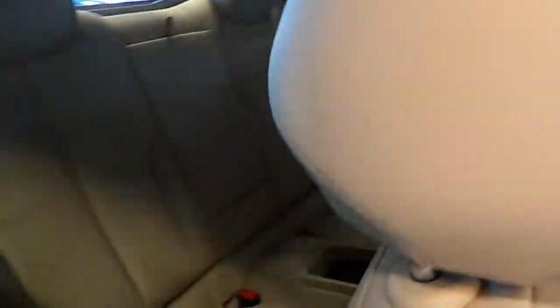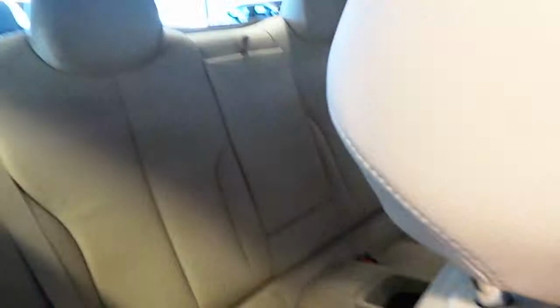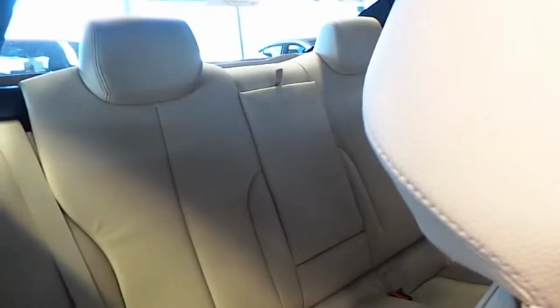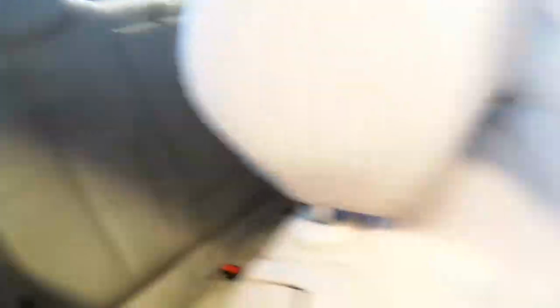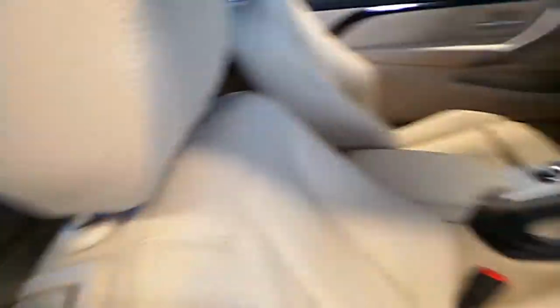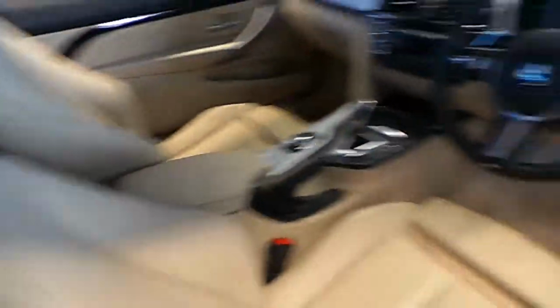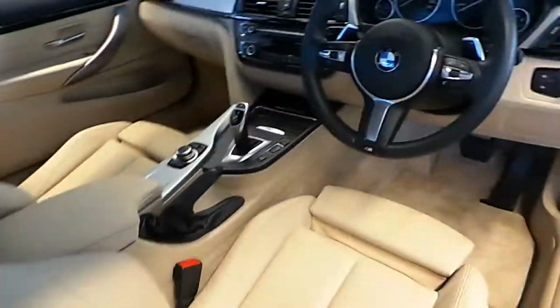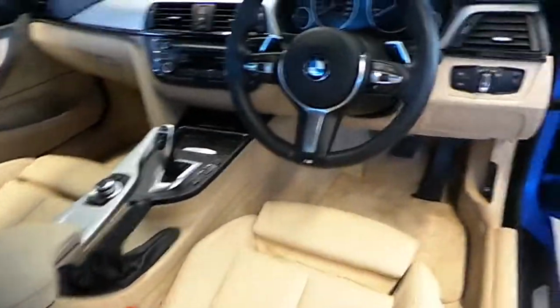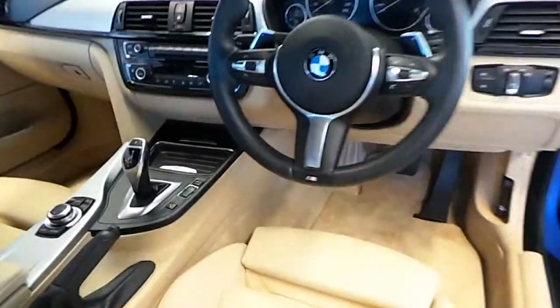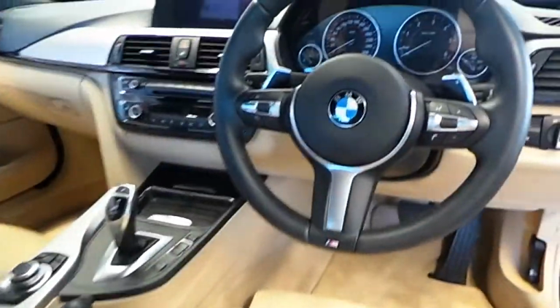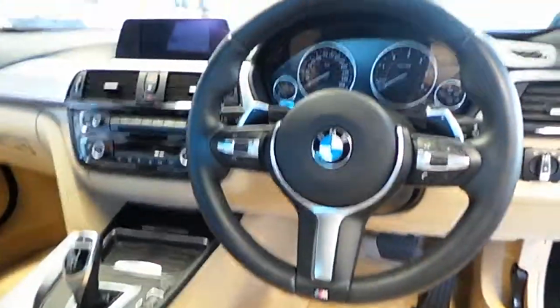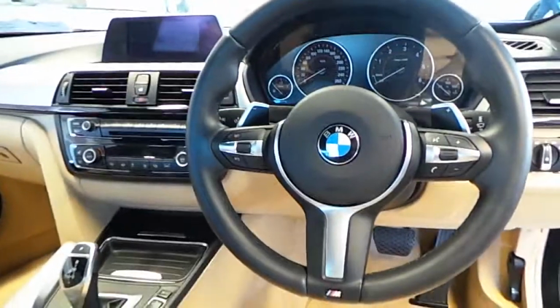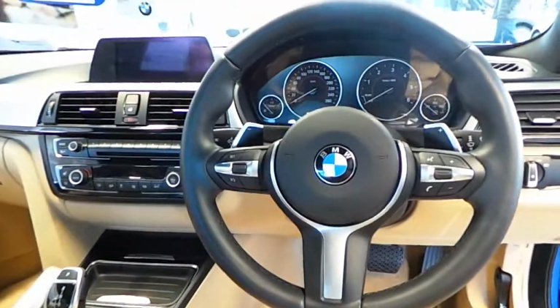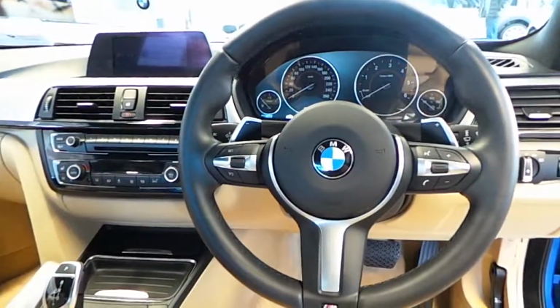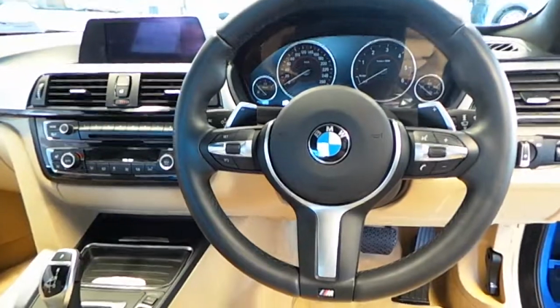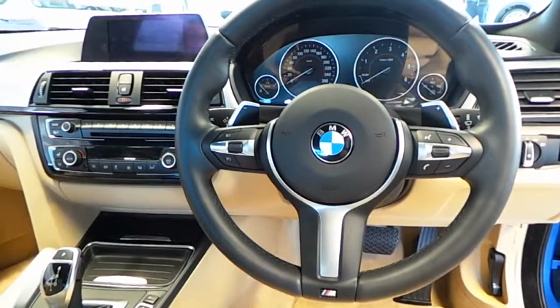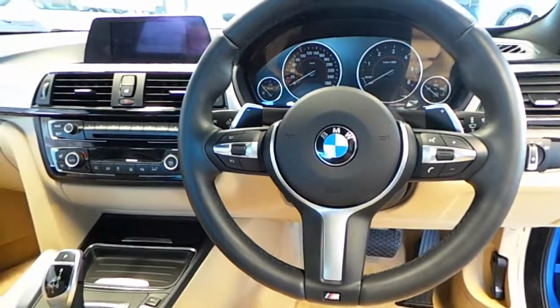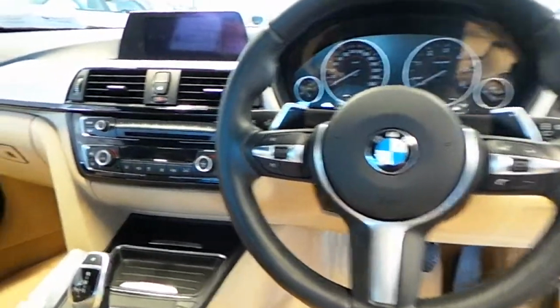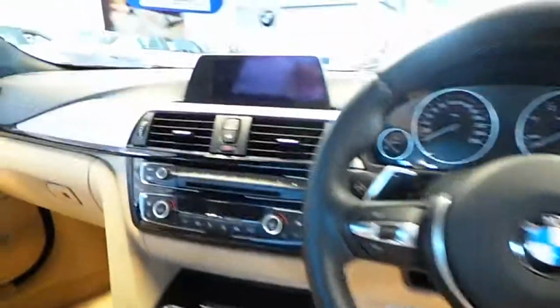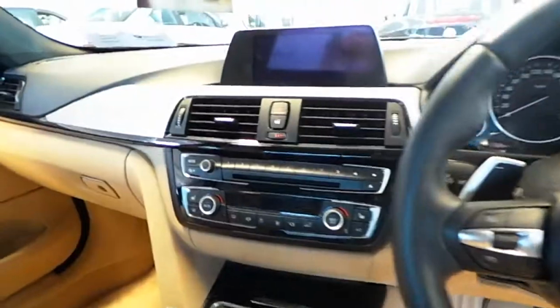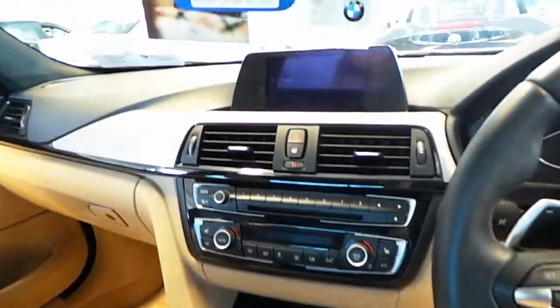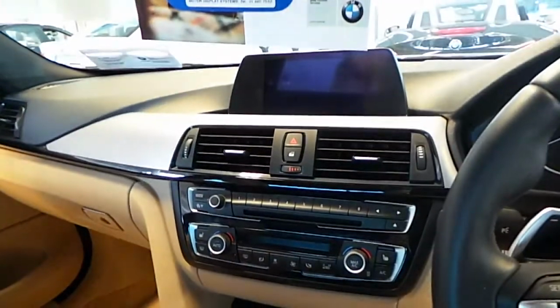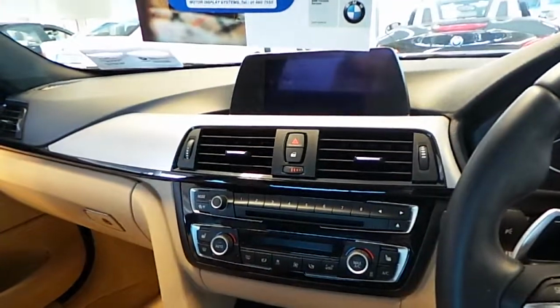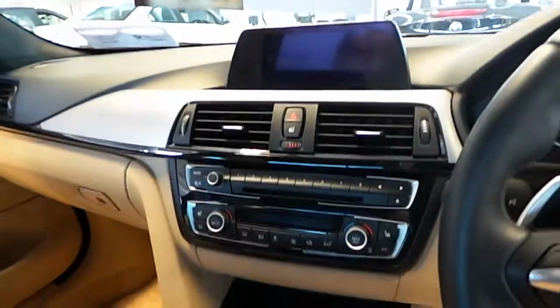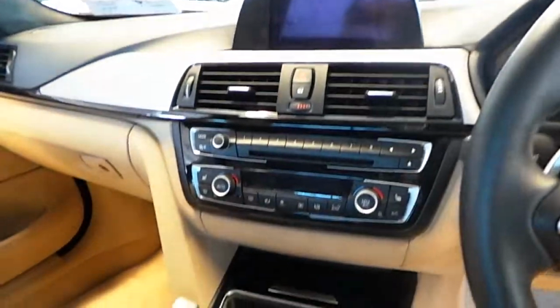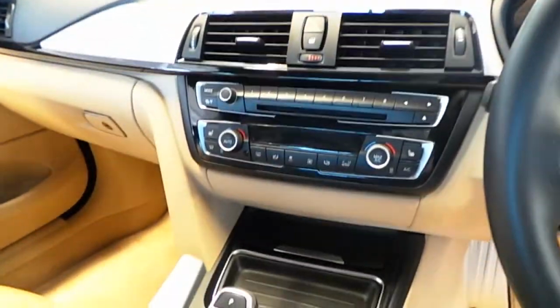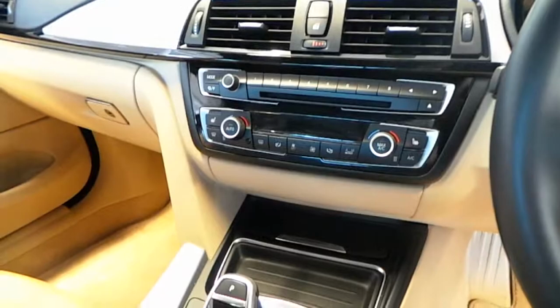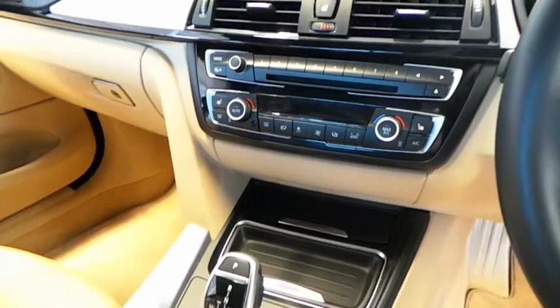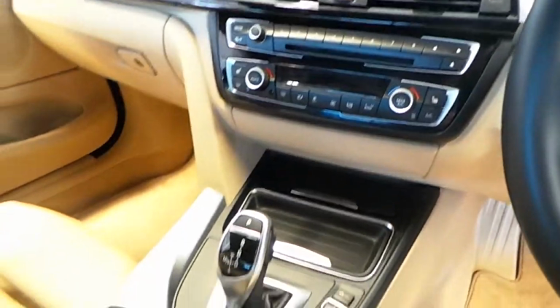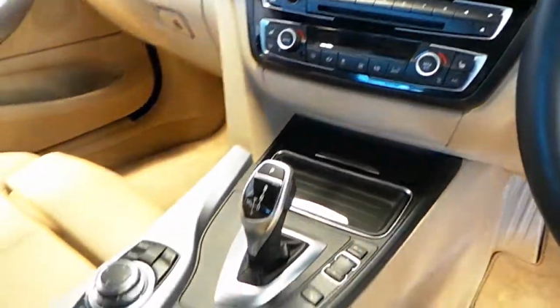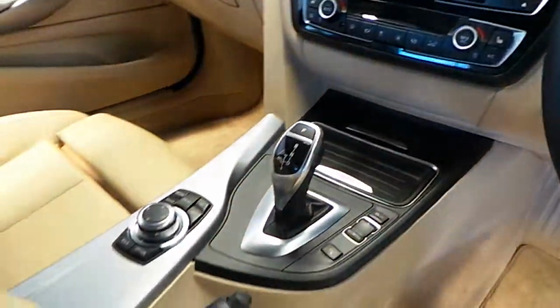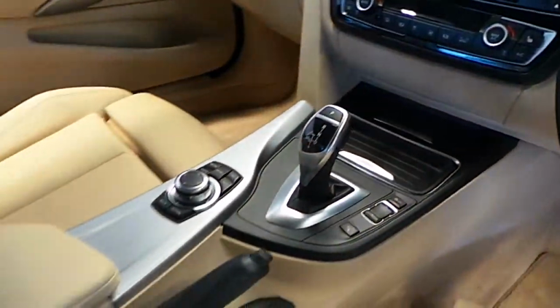A Venetian beige Dakota leather interior, M Sport leather multi-function steering wheel with sports automatic transmission, satellite navigation, dual climate control, and enhanced Bluetooth and USB audio.